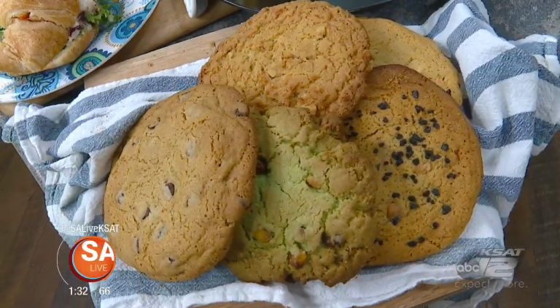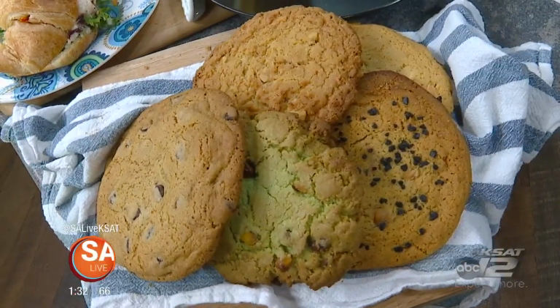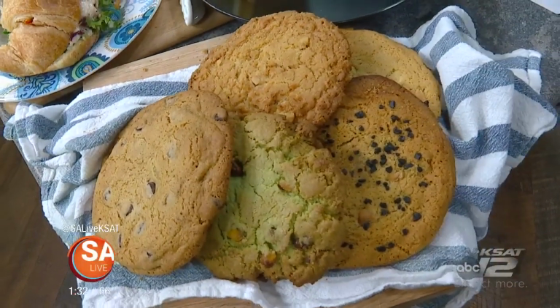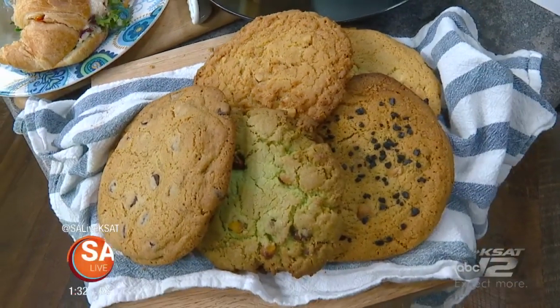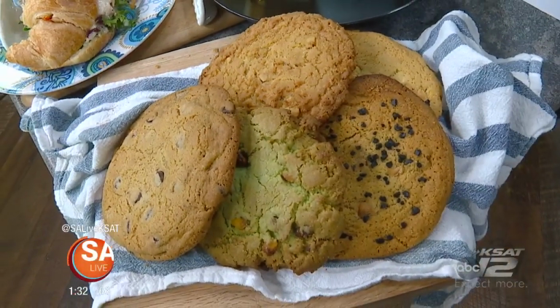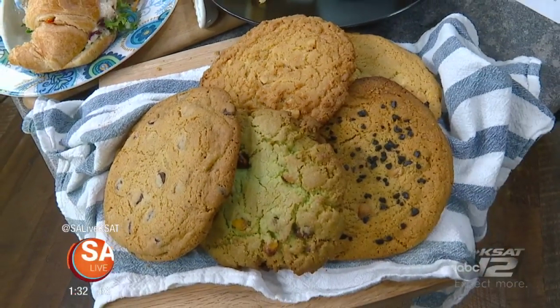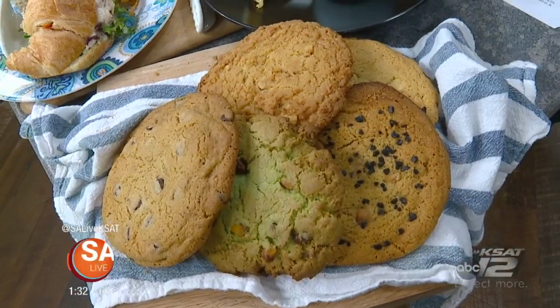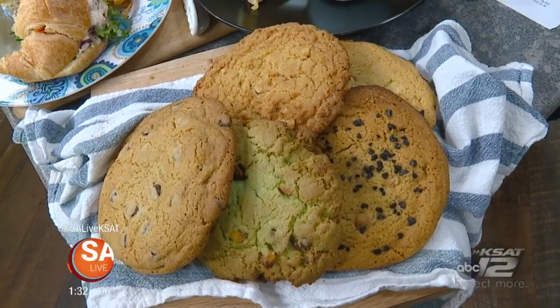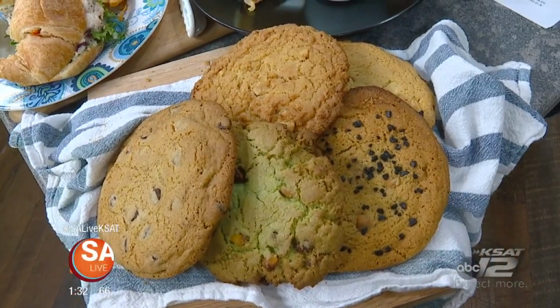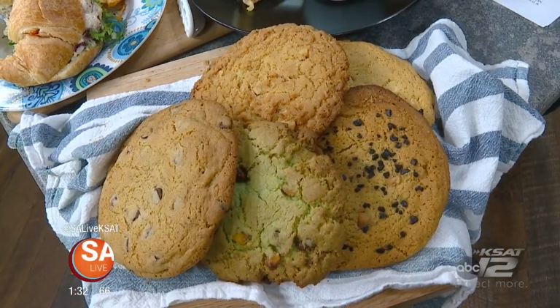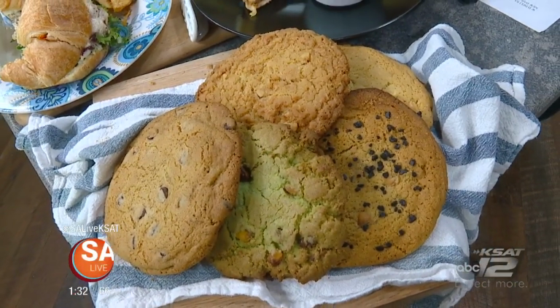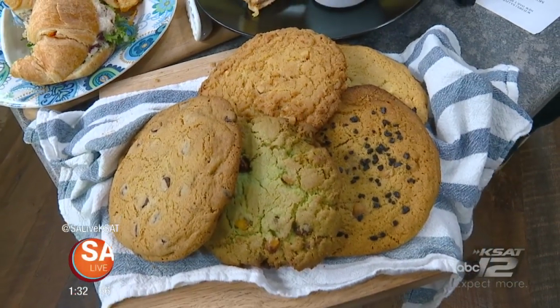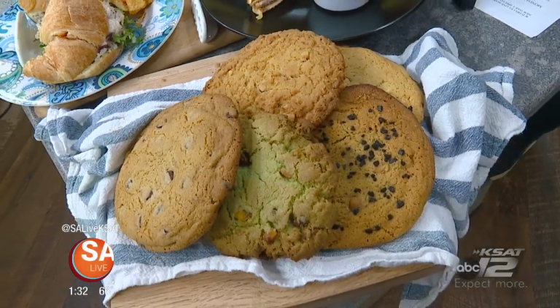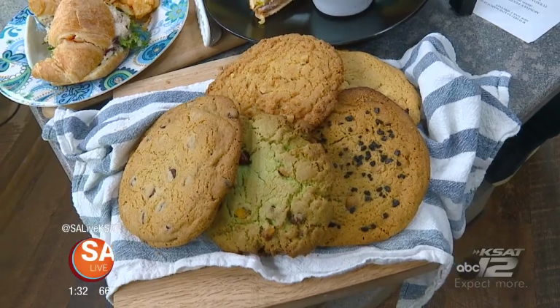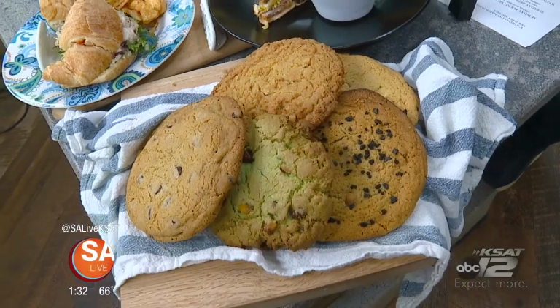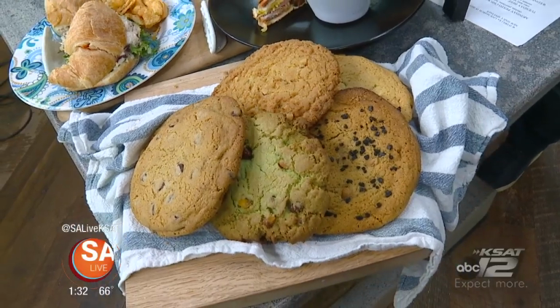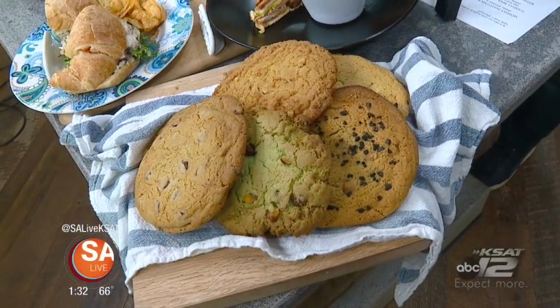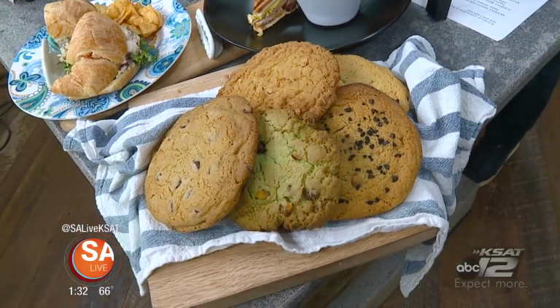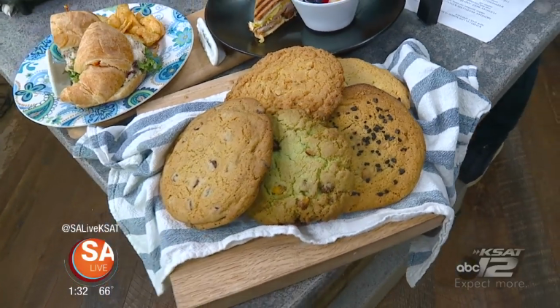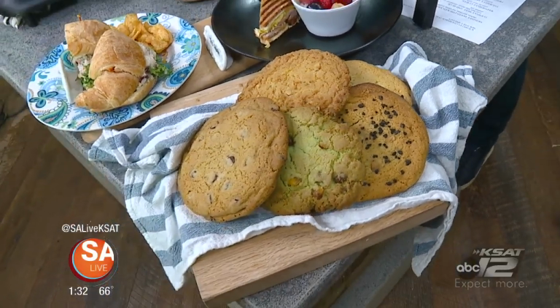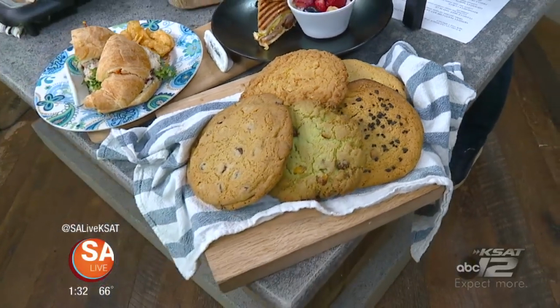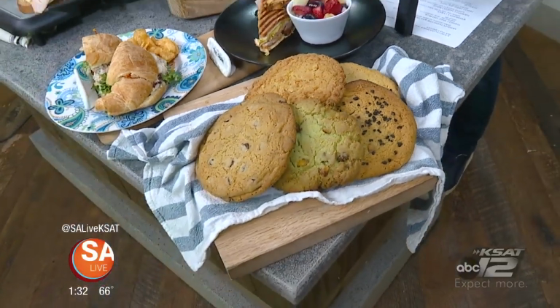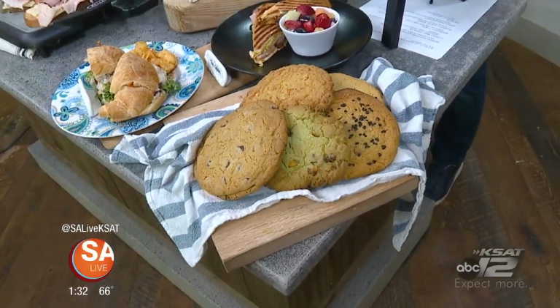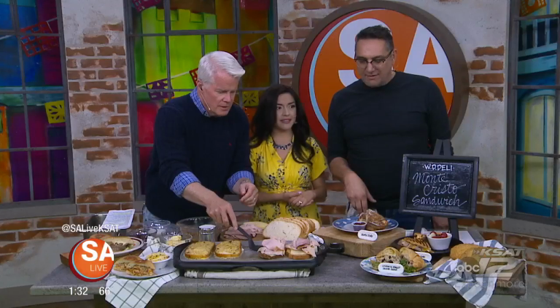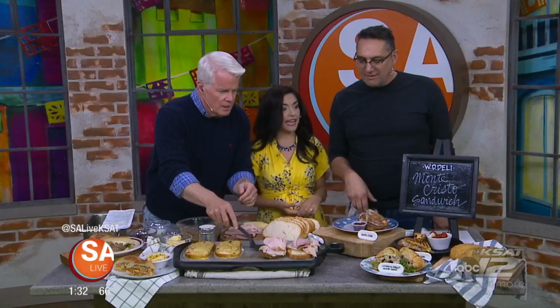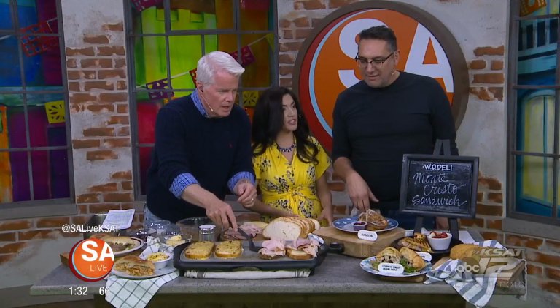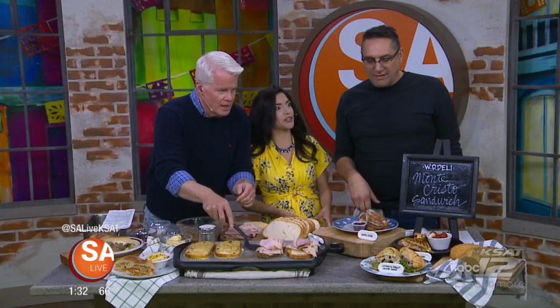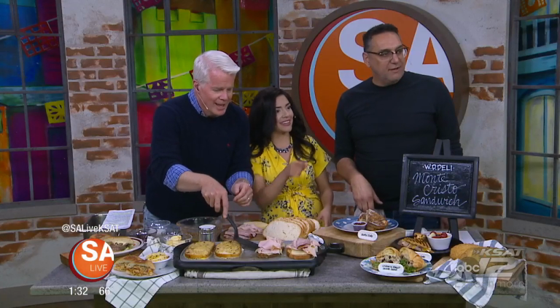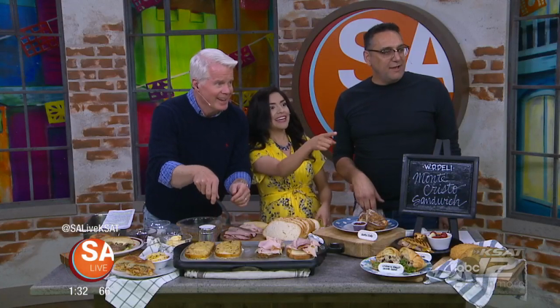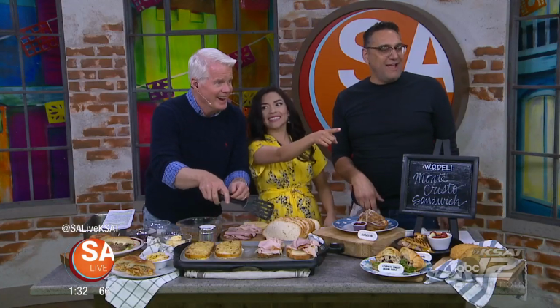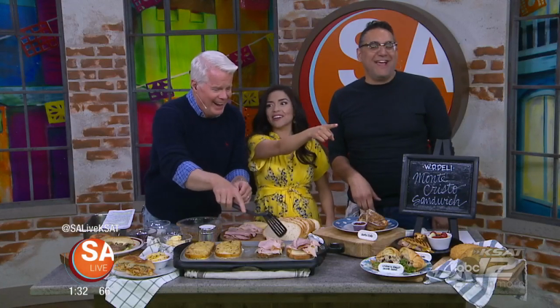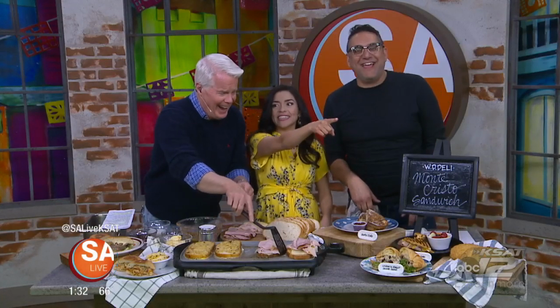And we have the butterscotch black salt cookie — that is my favorite. Ted, who's on camera, loves it too. Ted just took a cookie — he's got a cookie. We have to show him.